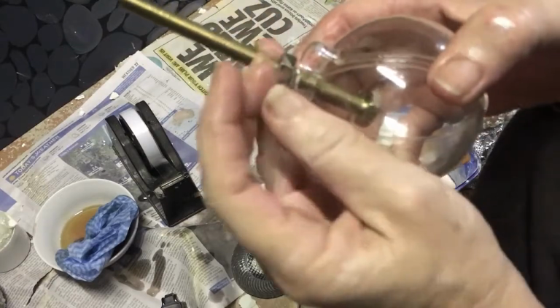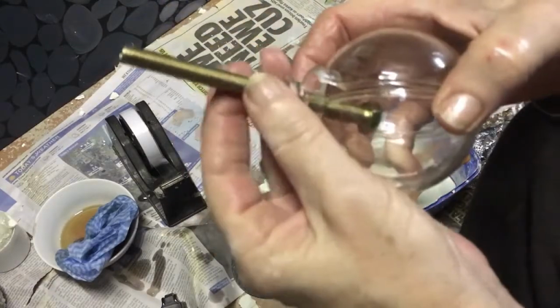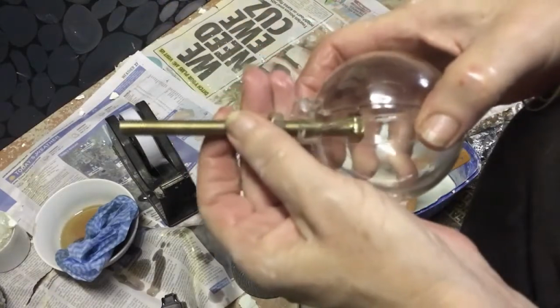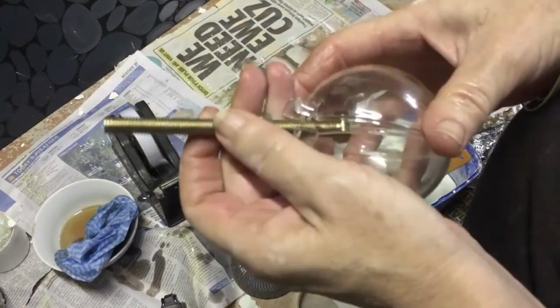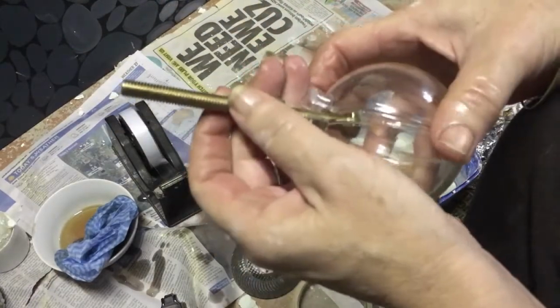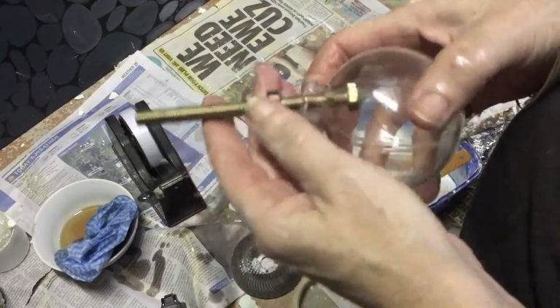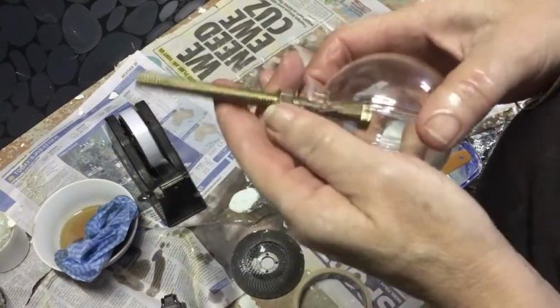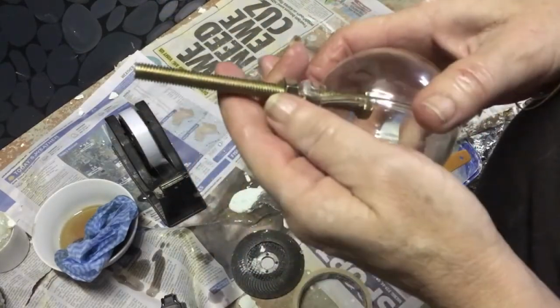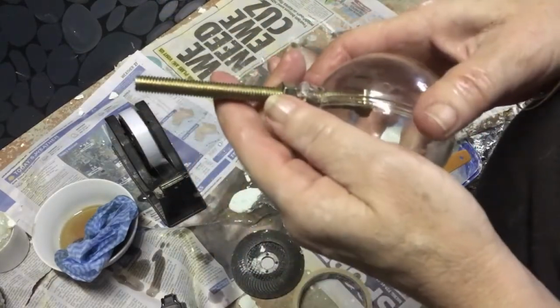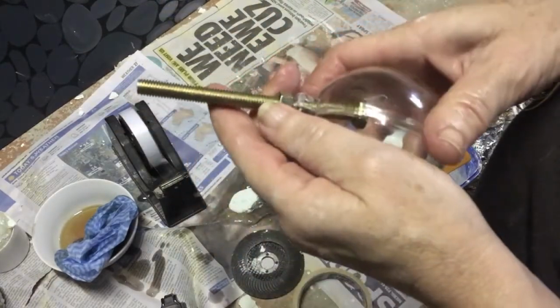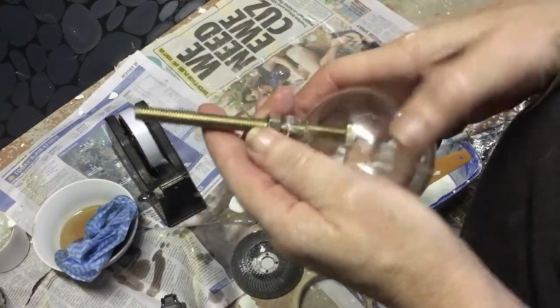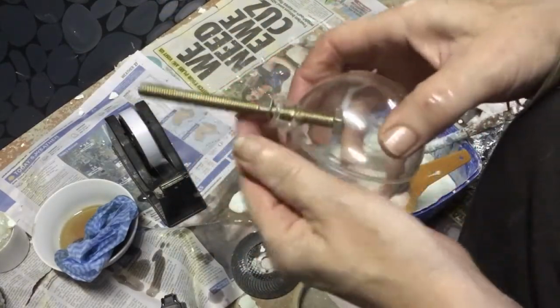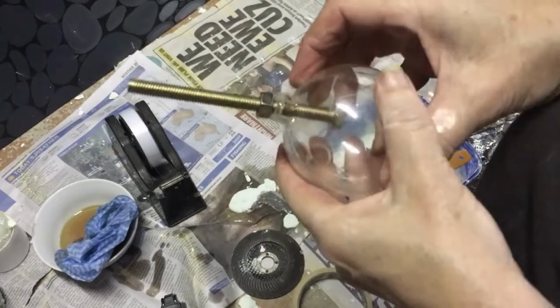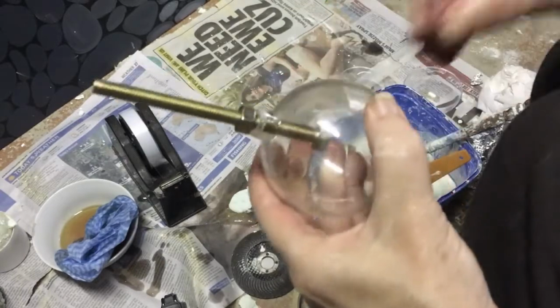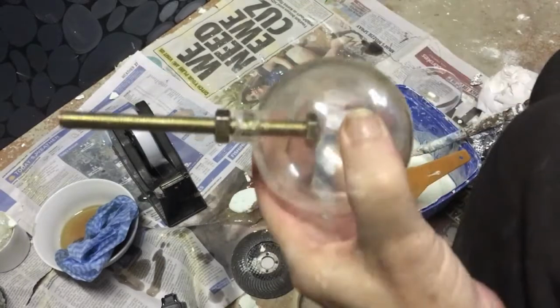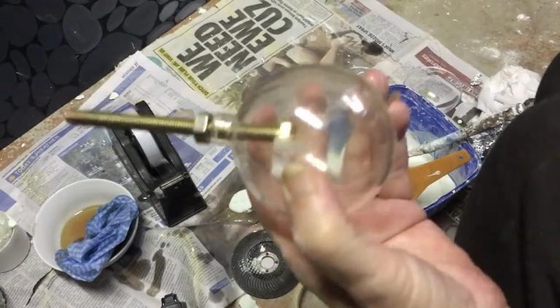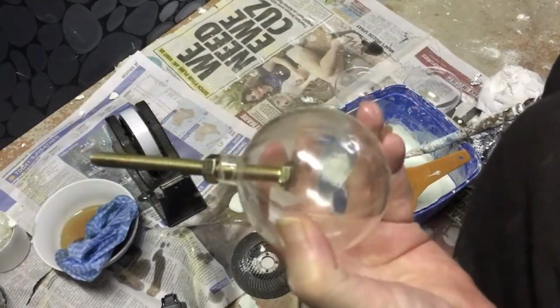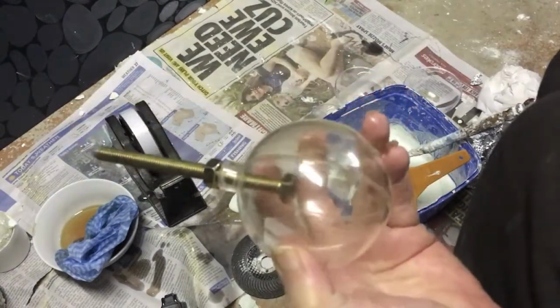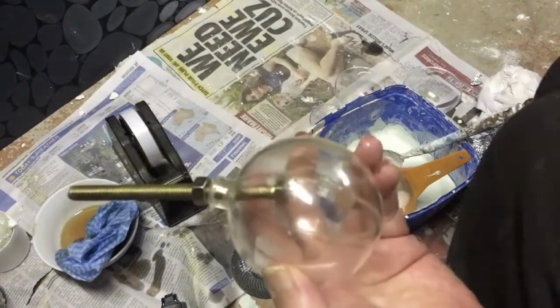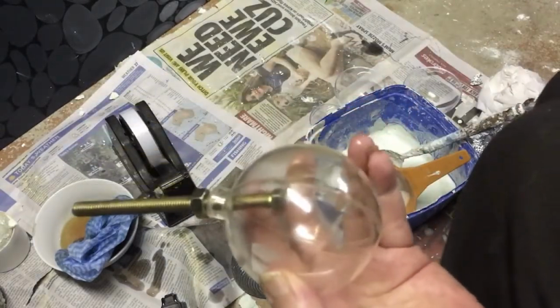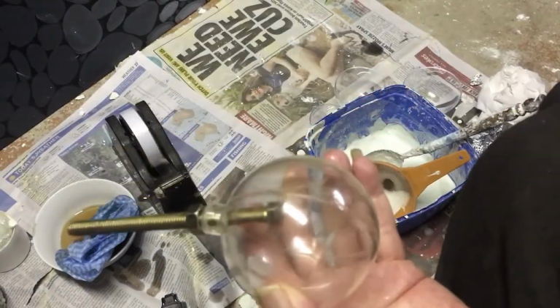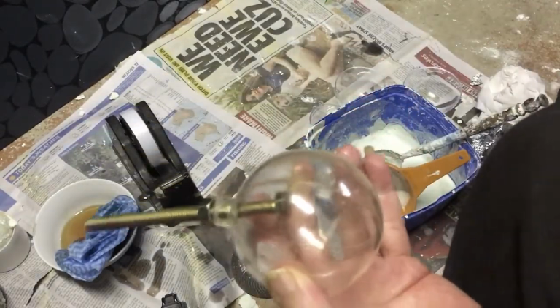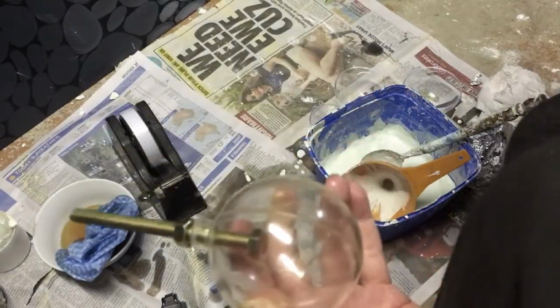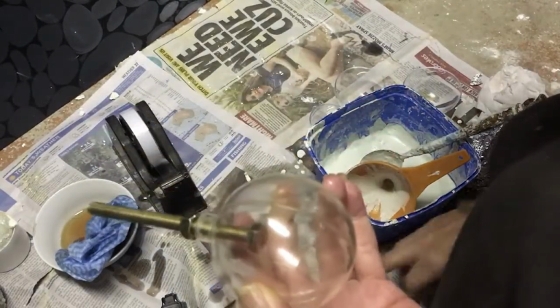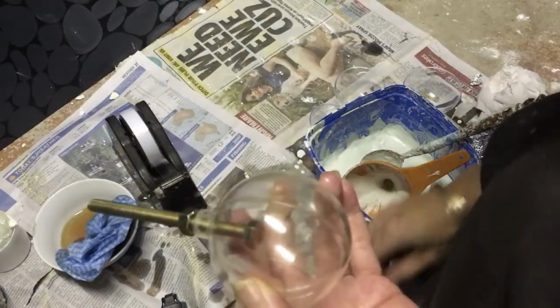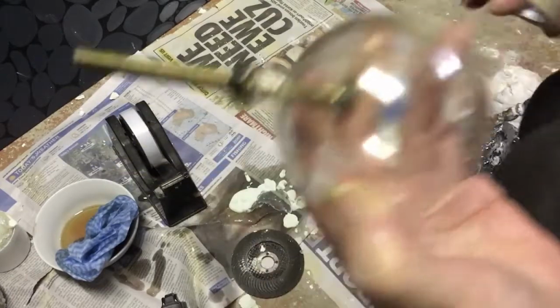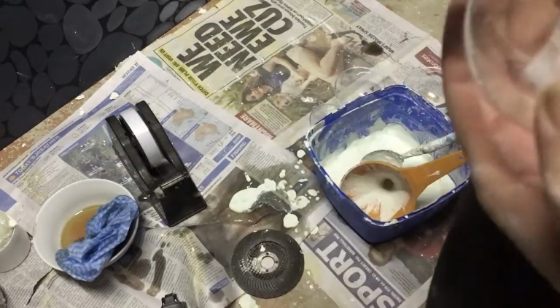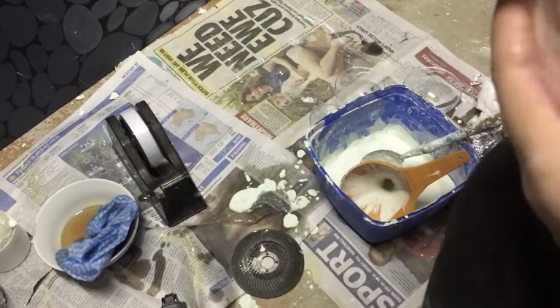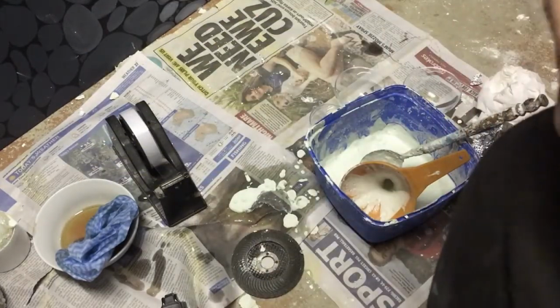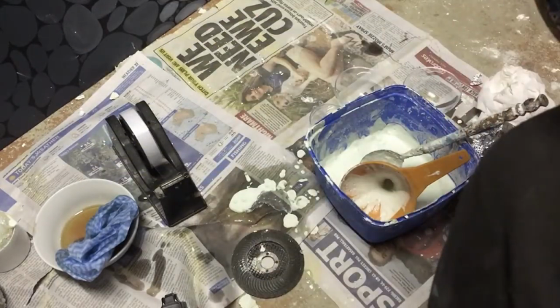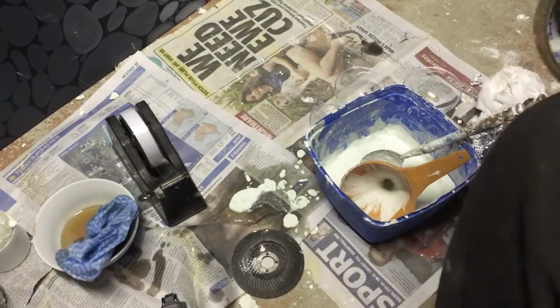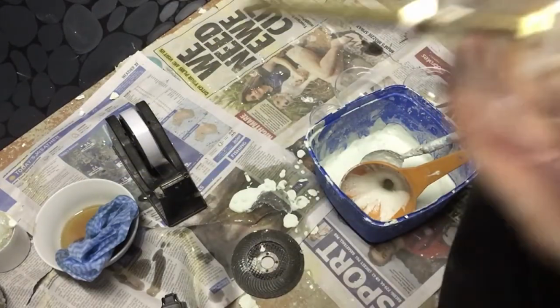Now we're going to put the cap together — it should just snap together like that. Then you're going to take your masking tape, or whatever tape you're going to use, and just seal it.